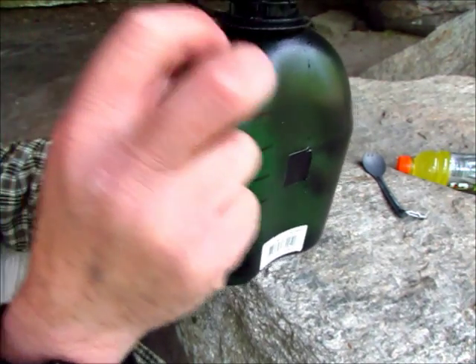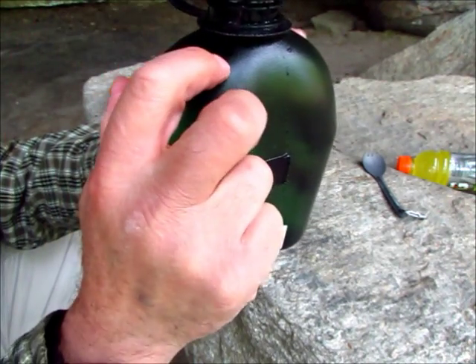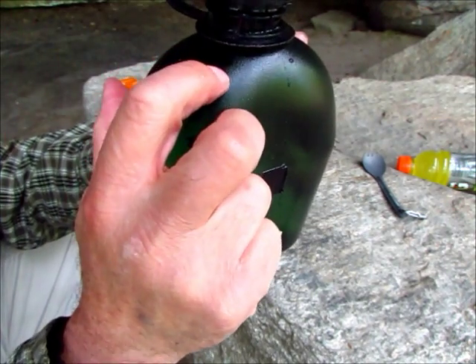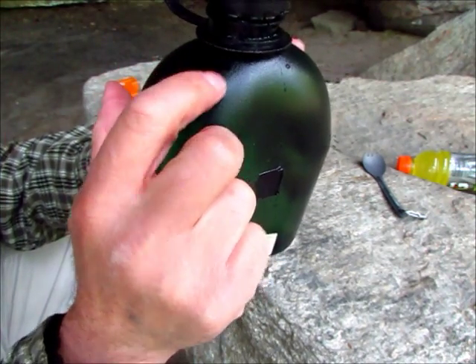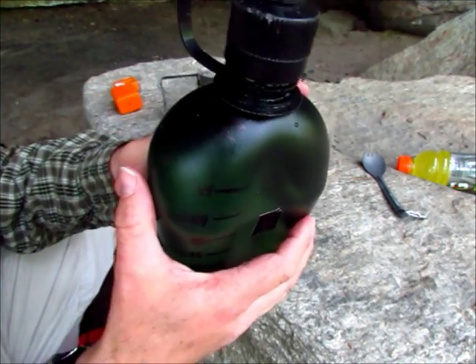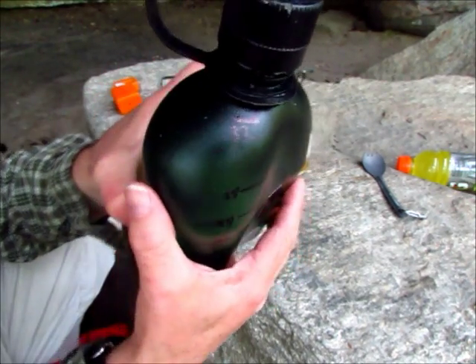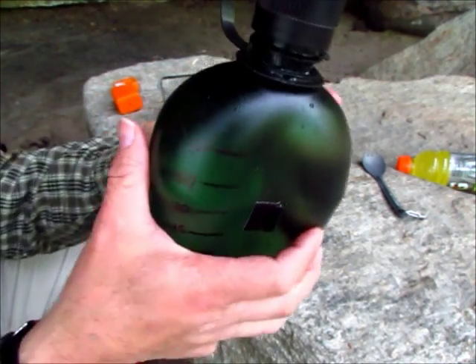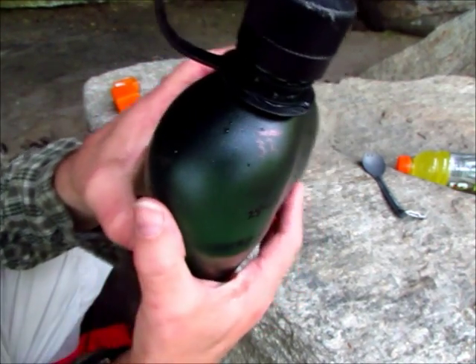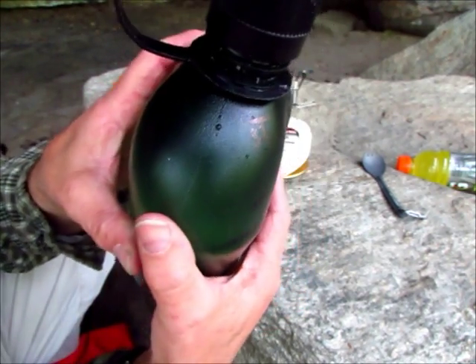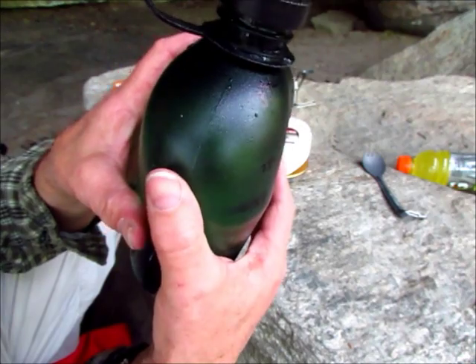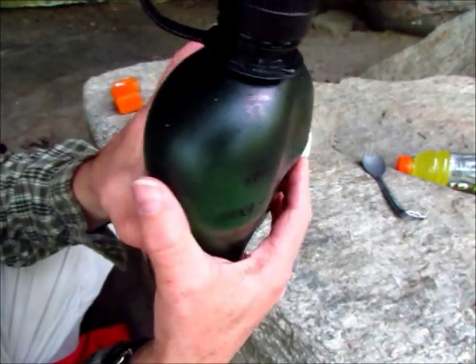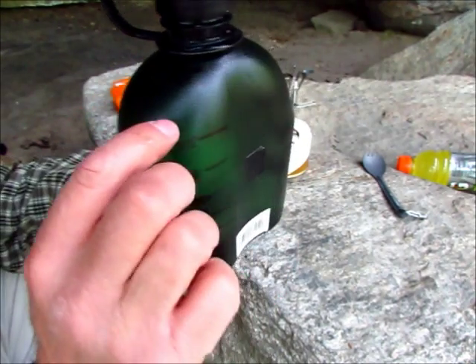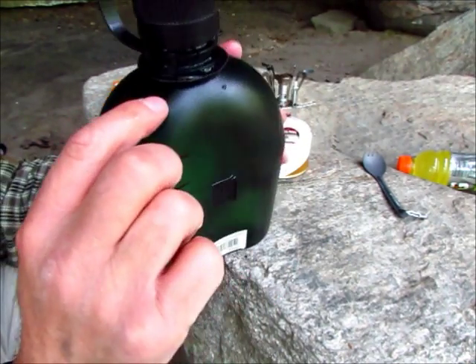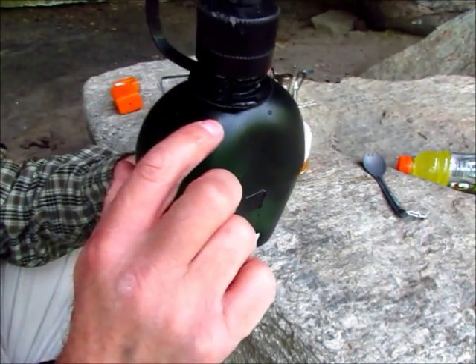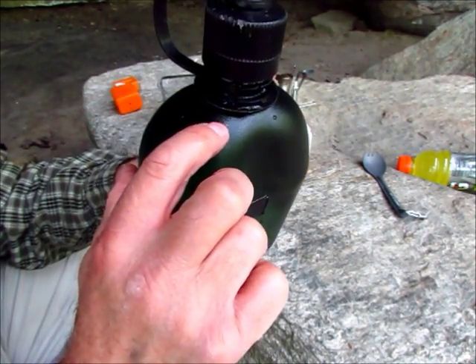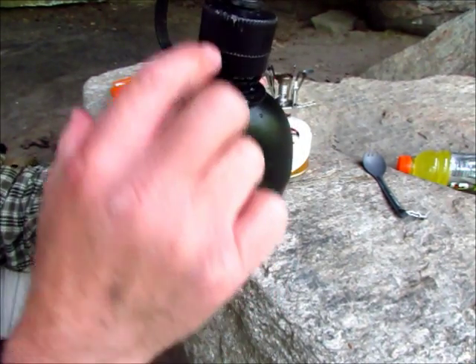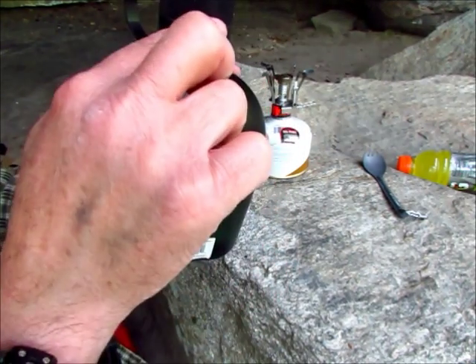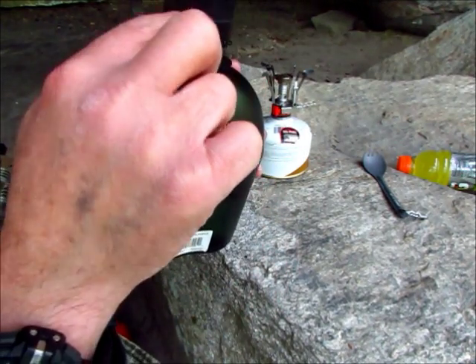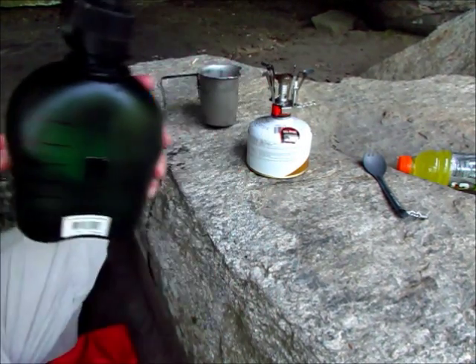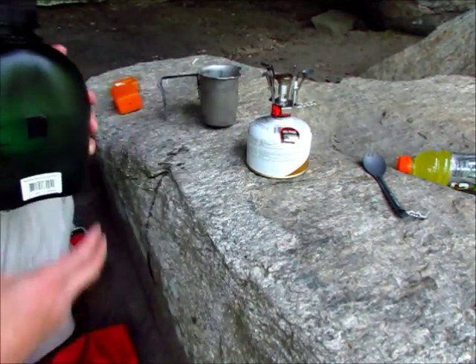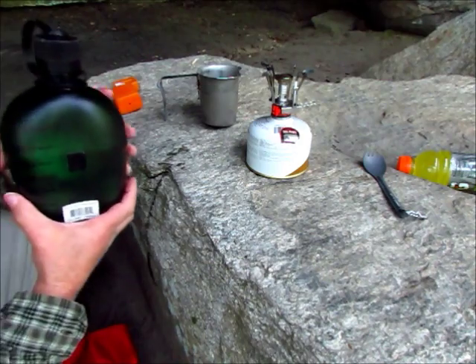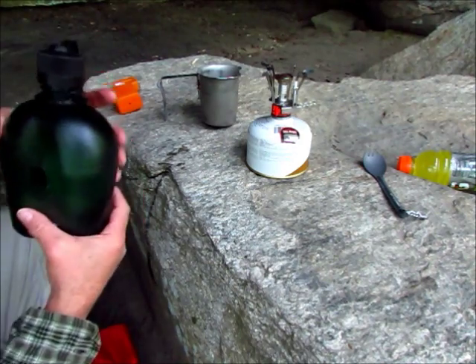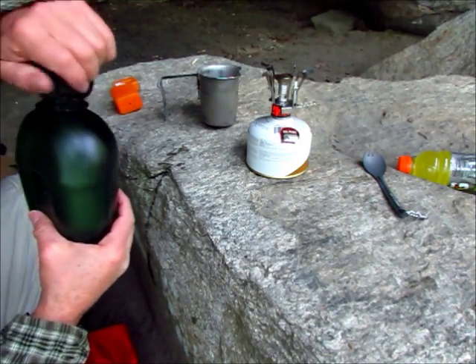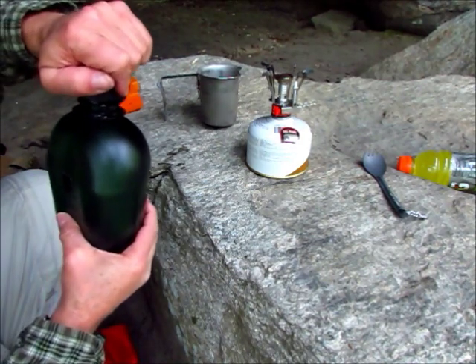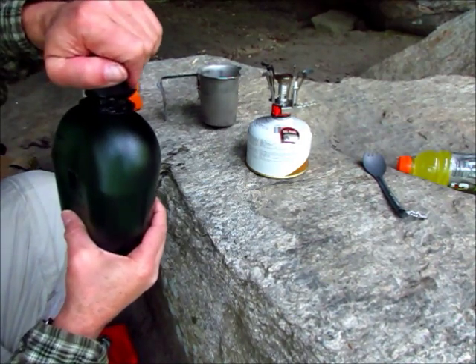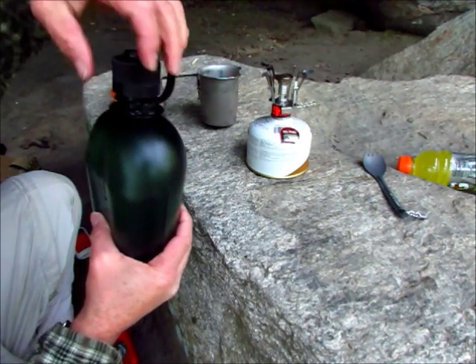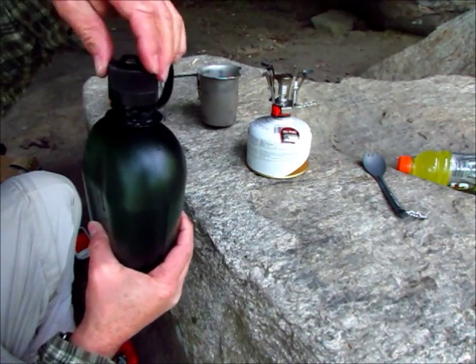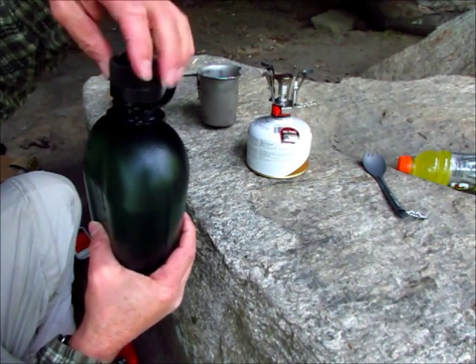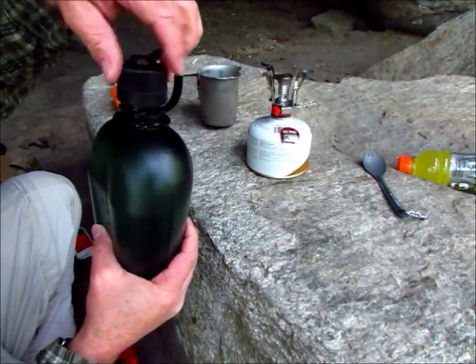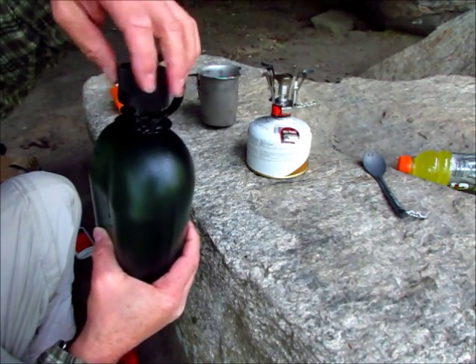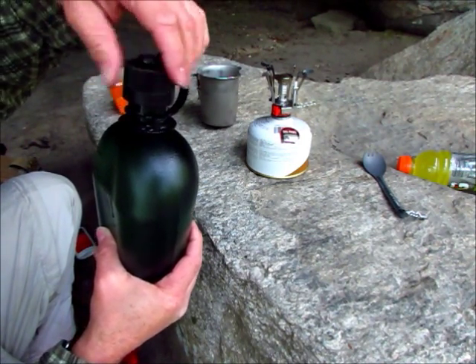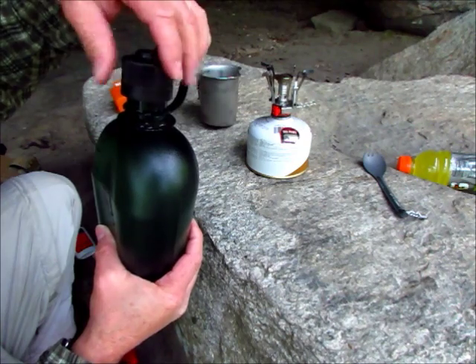Up here it's 32 — right there. I don't know if you can see it, but 32 ounces is about right here. I got it full up to the neck.